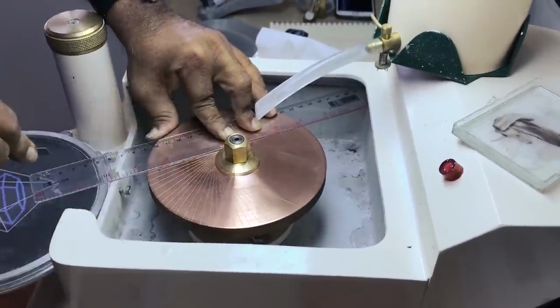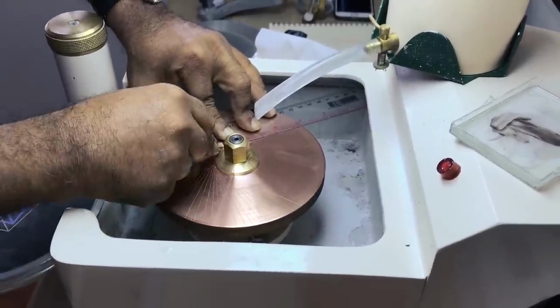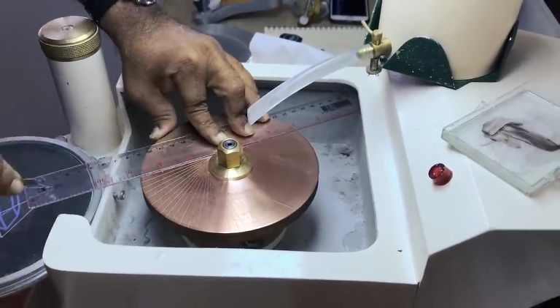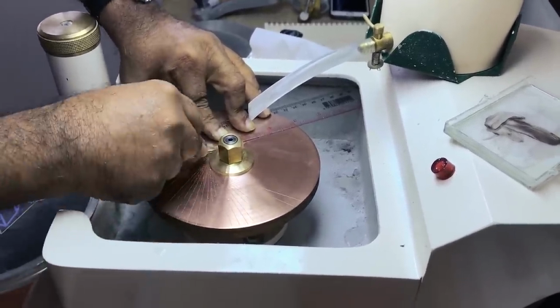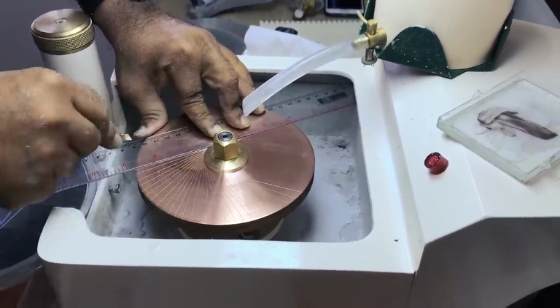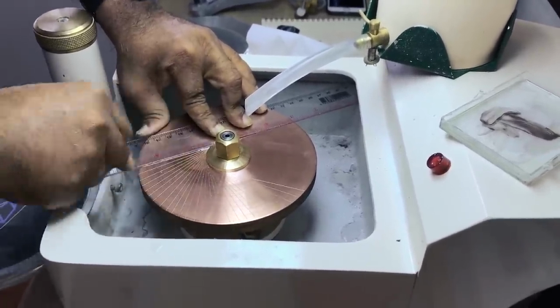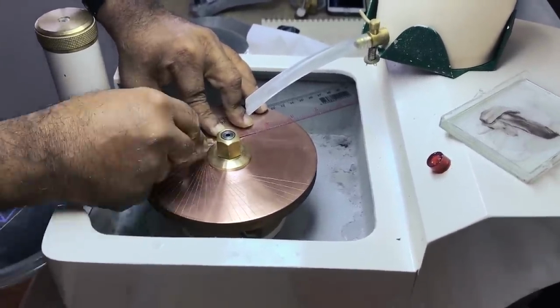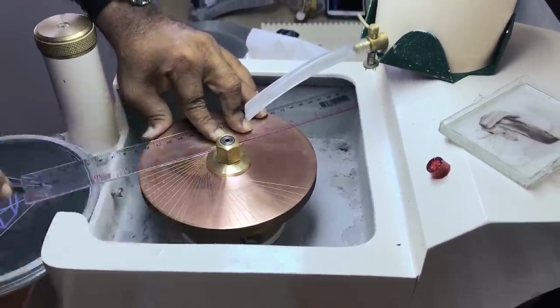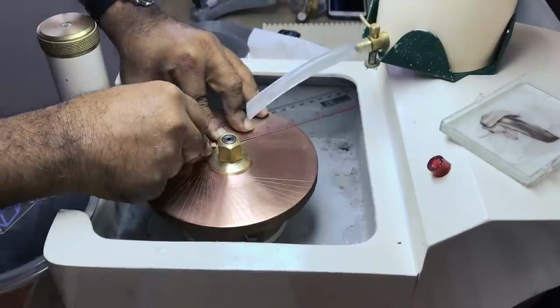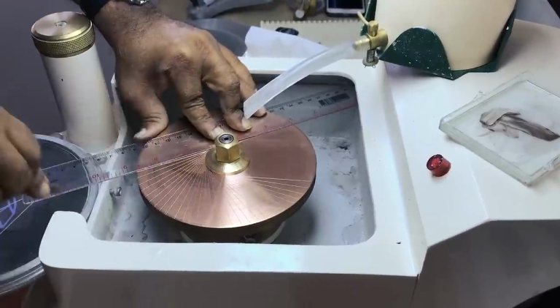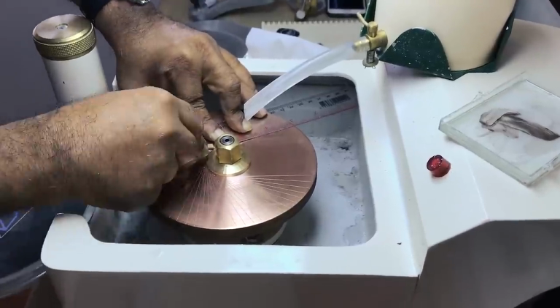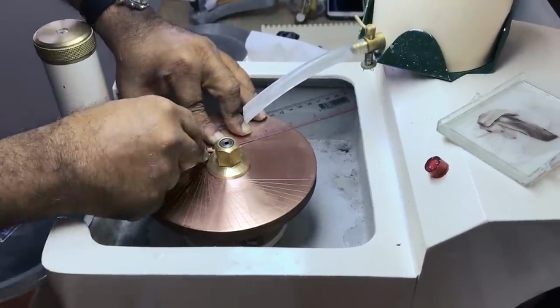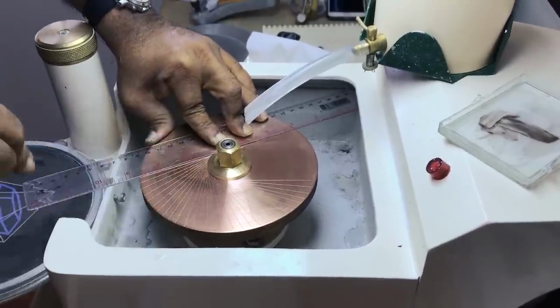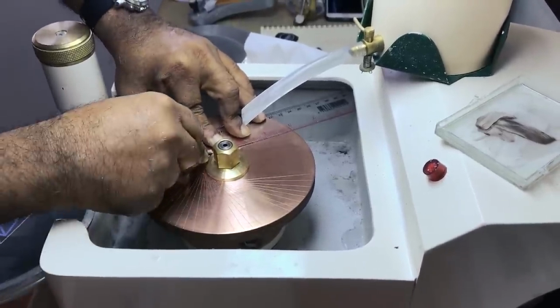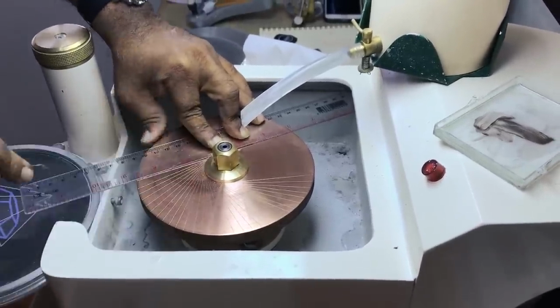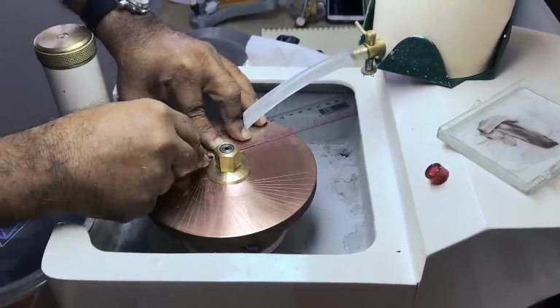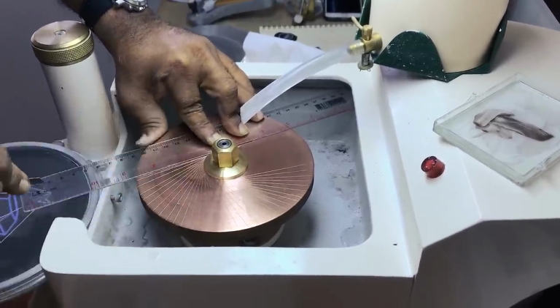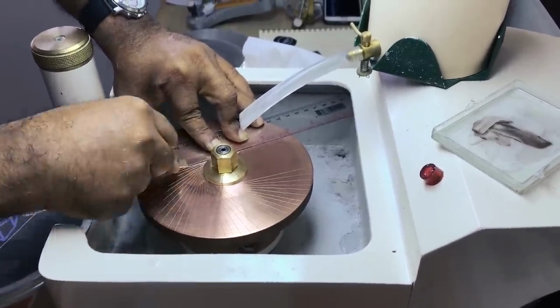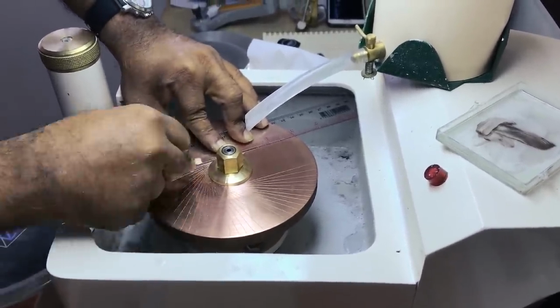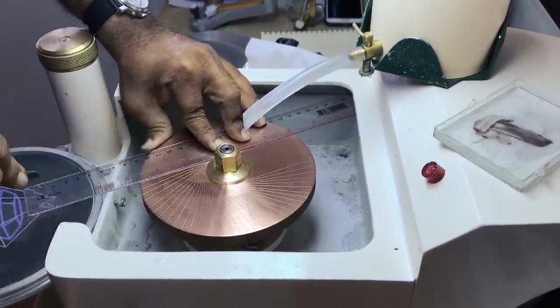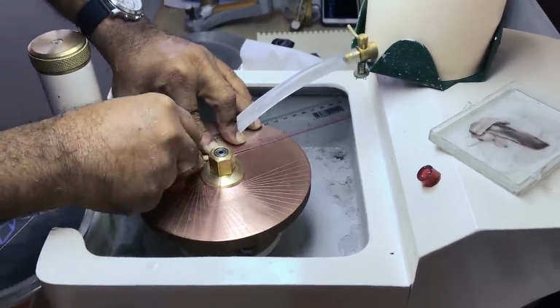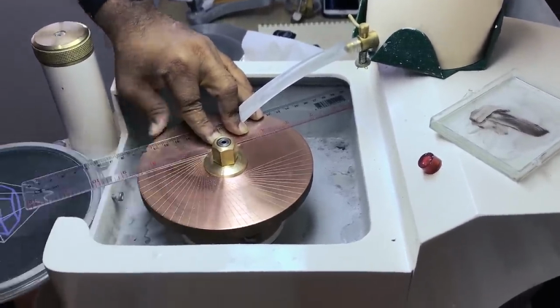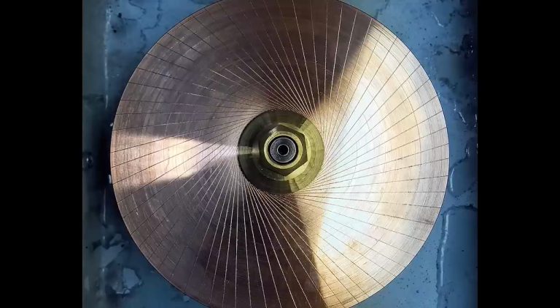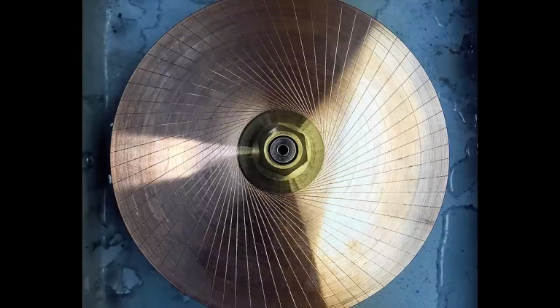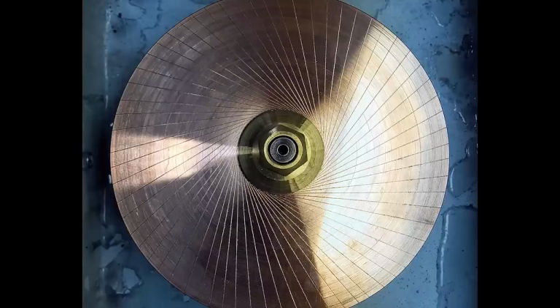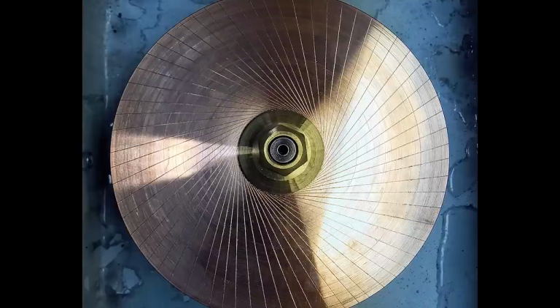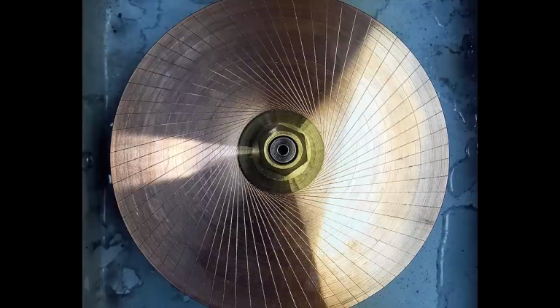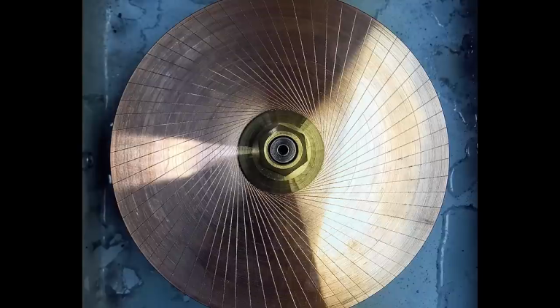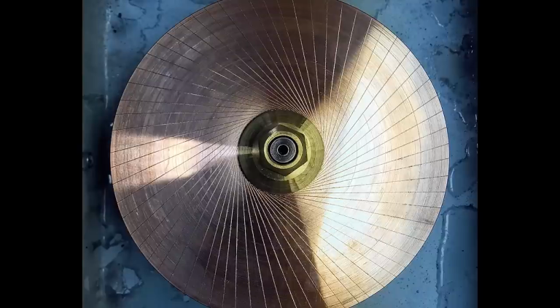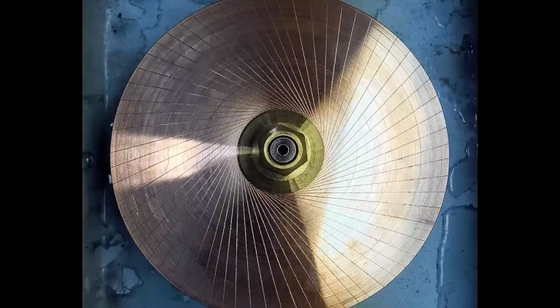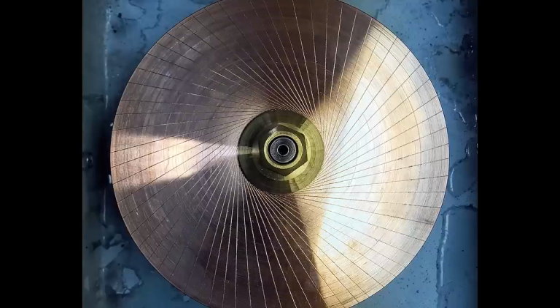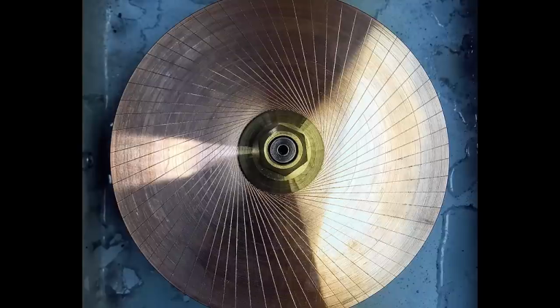Now, once you've scored the lap, you can feel the surface is not very smooth. The edges of the metal that have been displaced from scoring are sticking up, and if you were to try and polish at this point, you would scratch your stone.